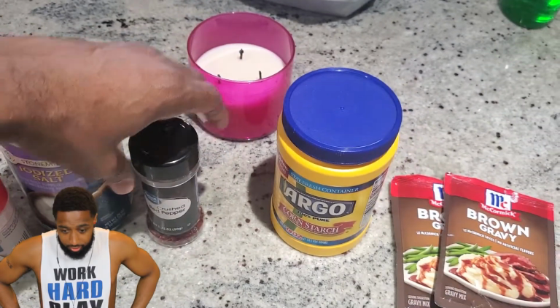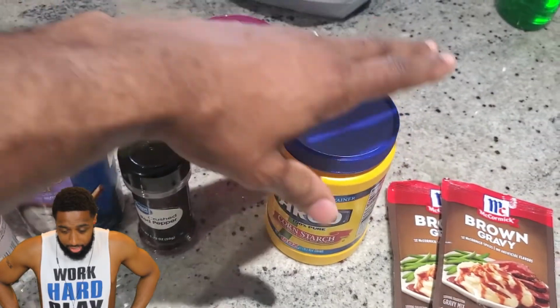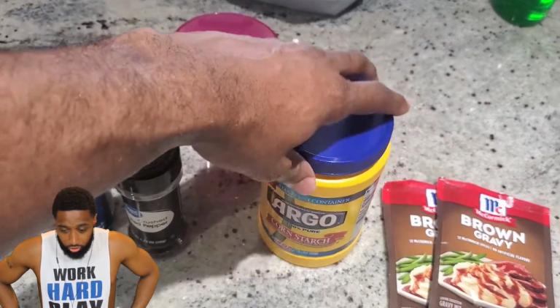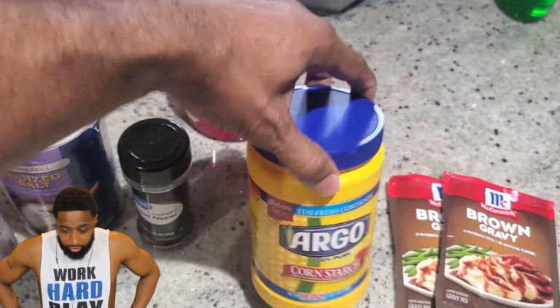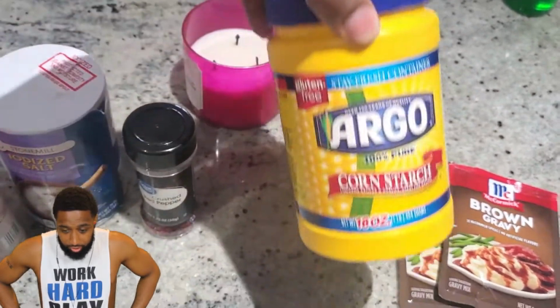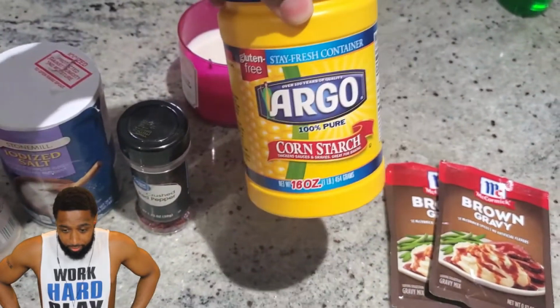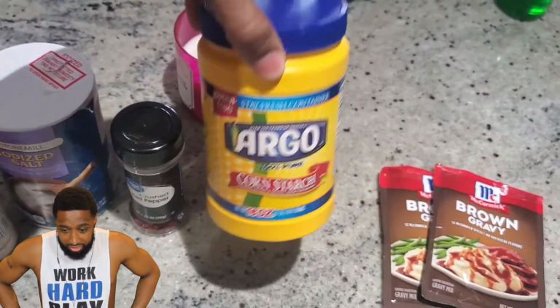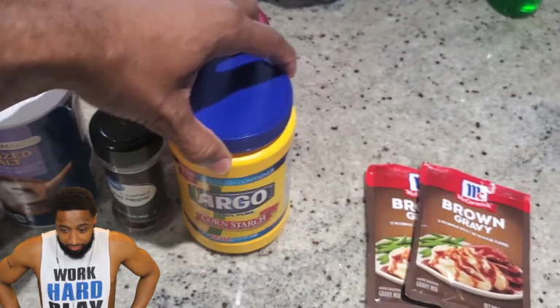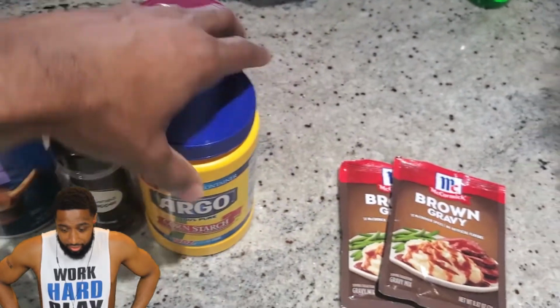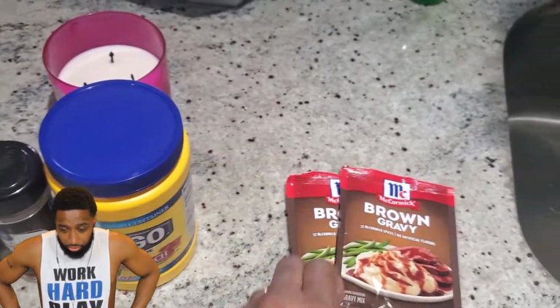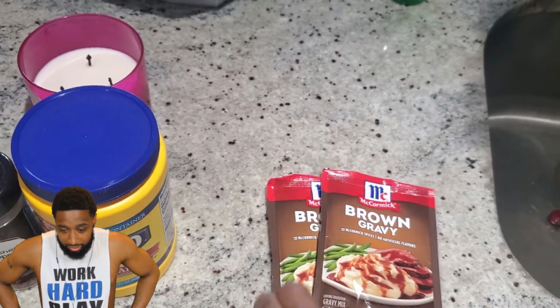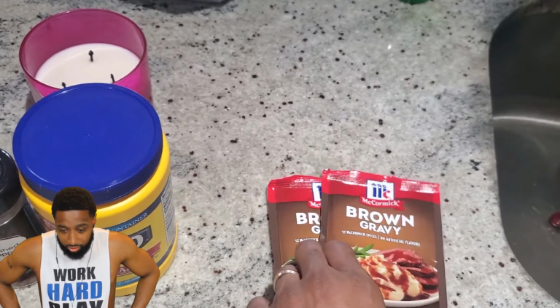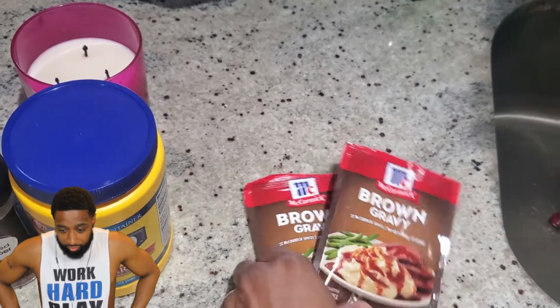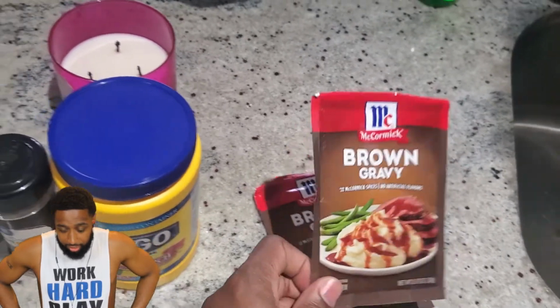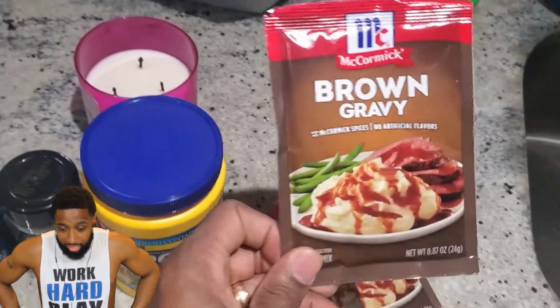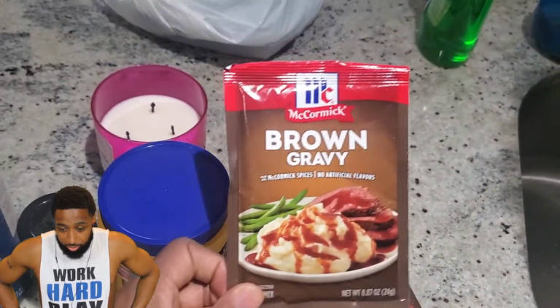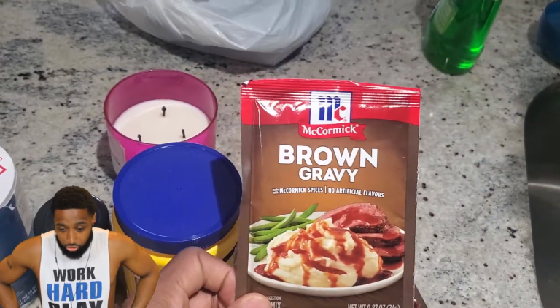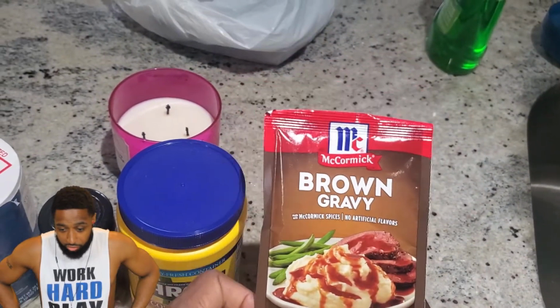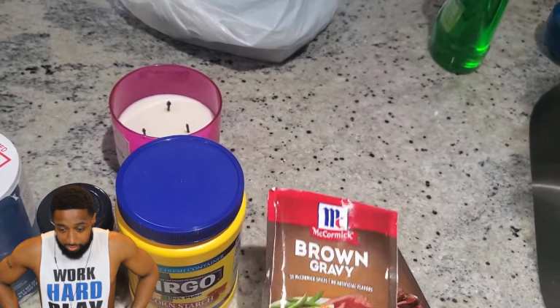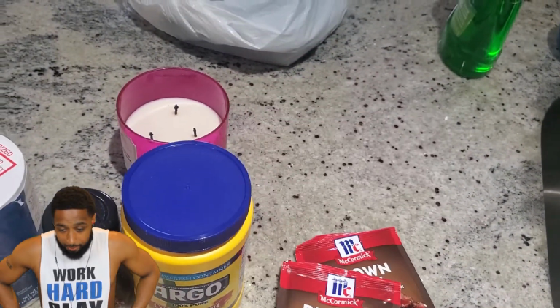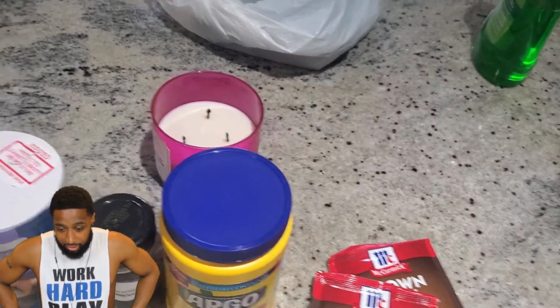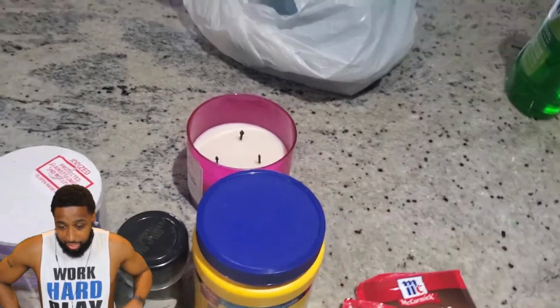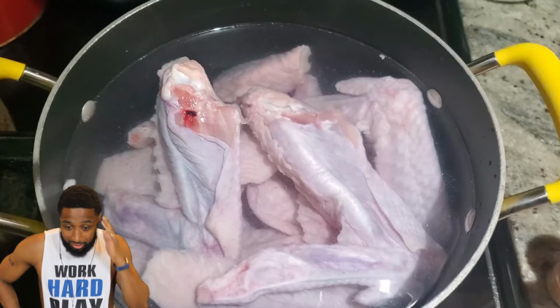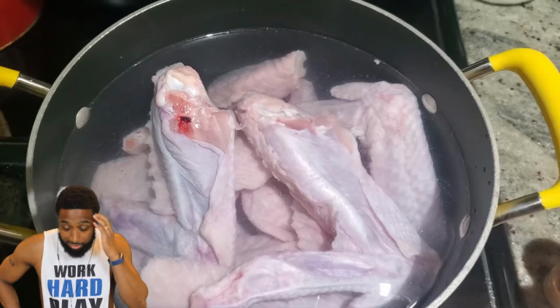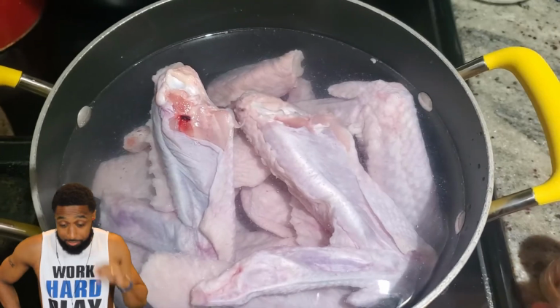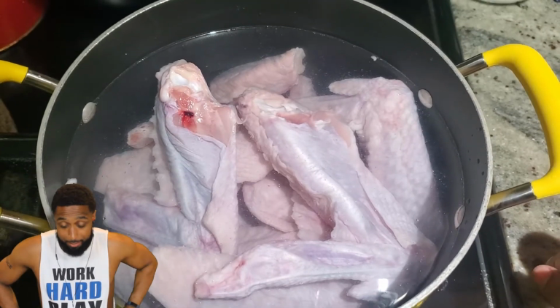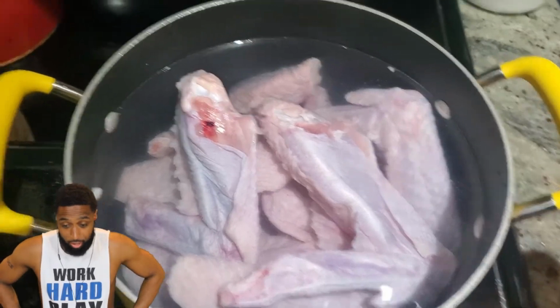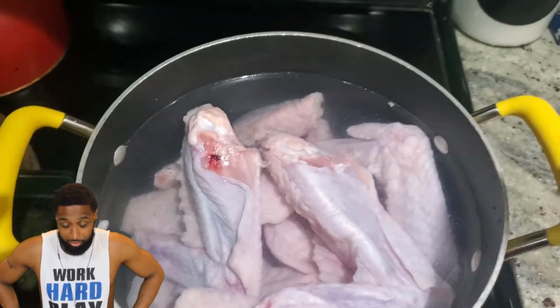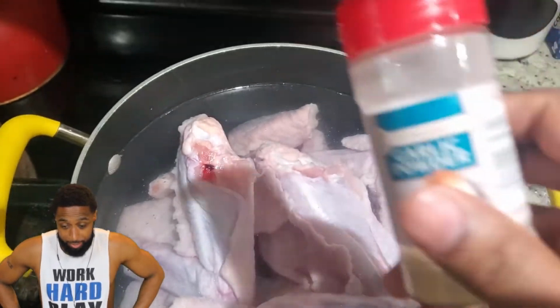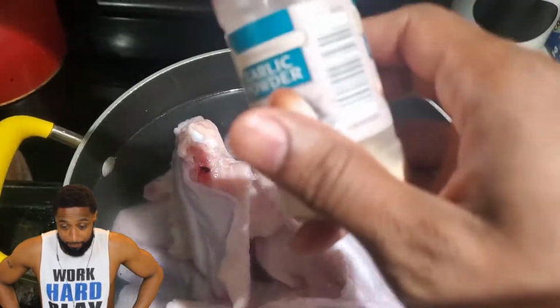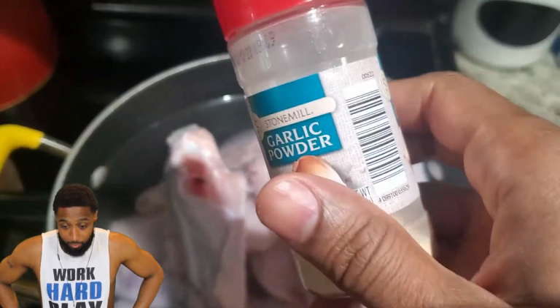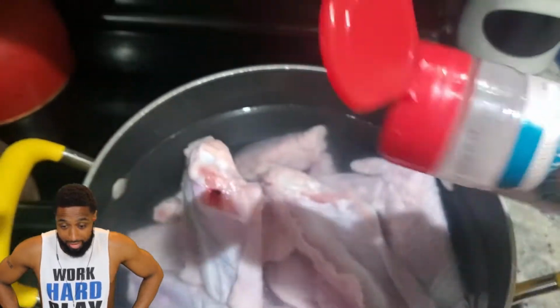I got cornstarch to make my gravy thick, and I bought two packs of brown gravy mix — I should have had three, I was a little short on gravy. I was also missing black pepper, but I was about to find it.